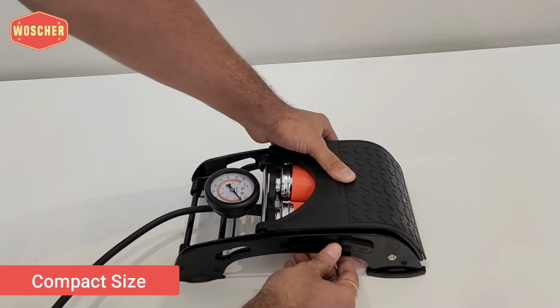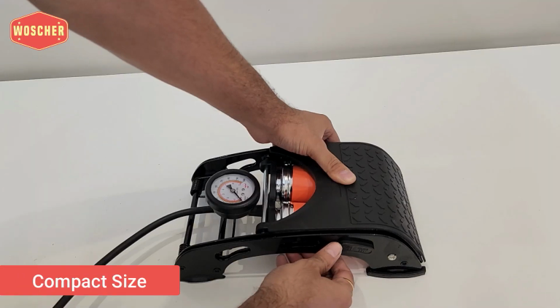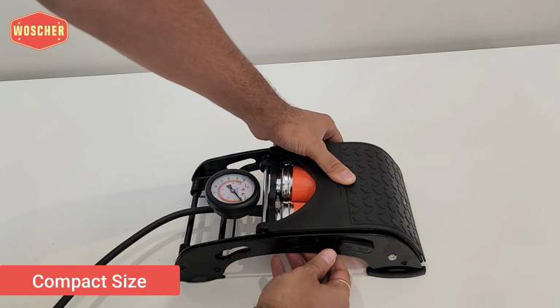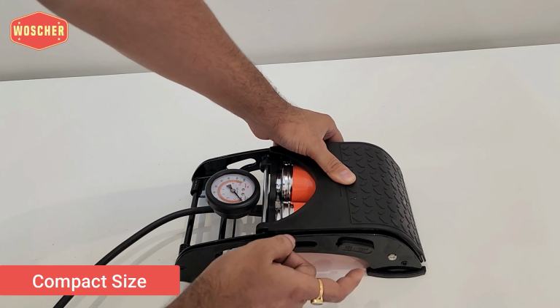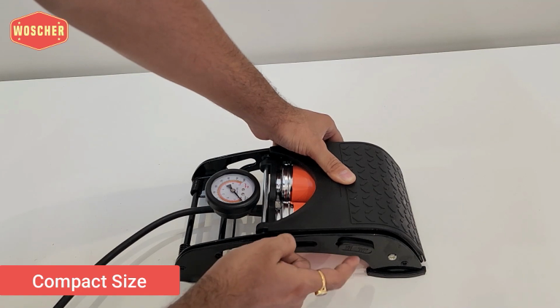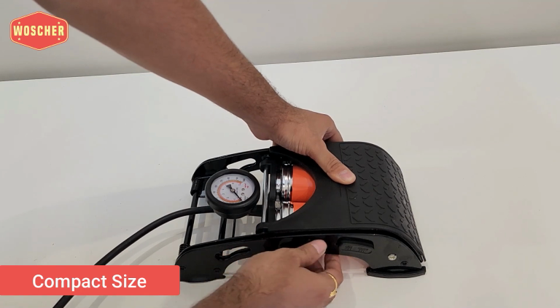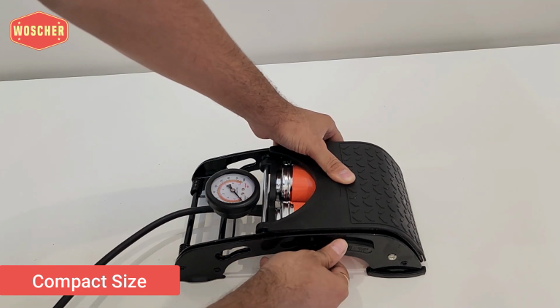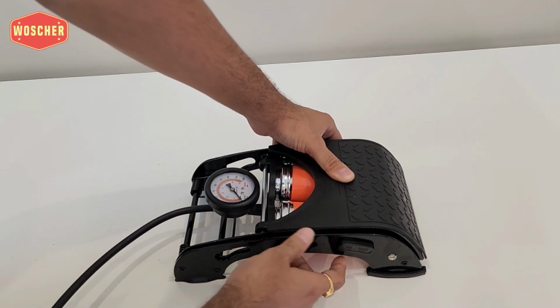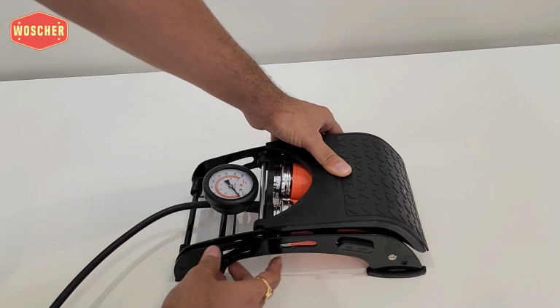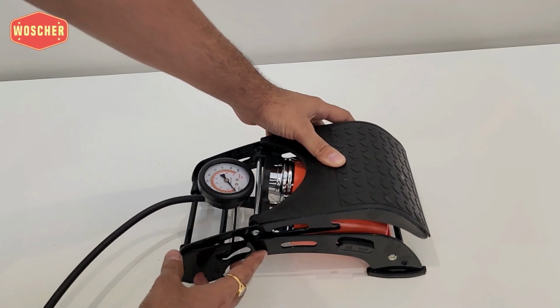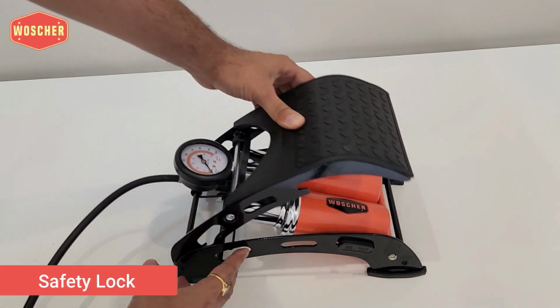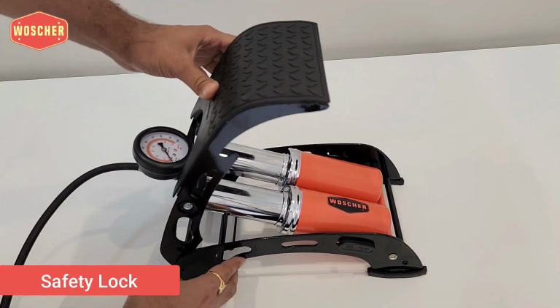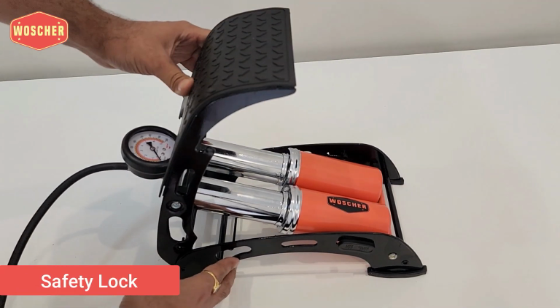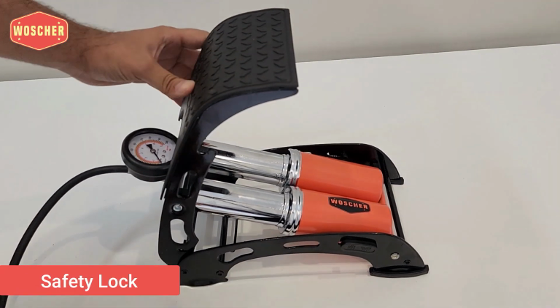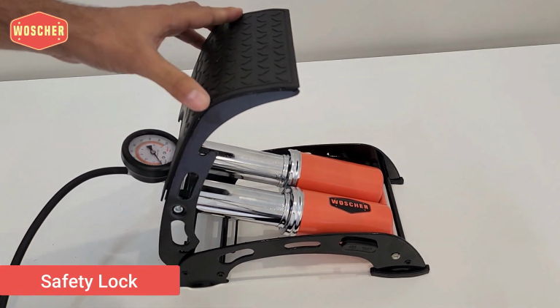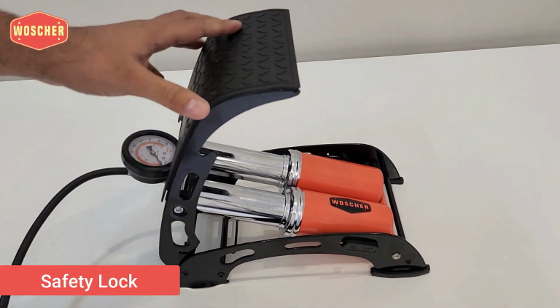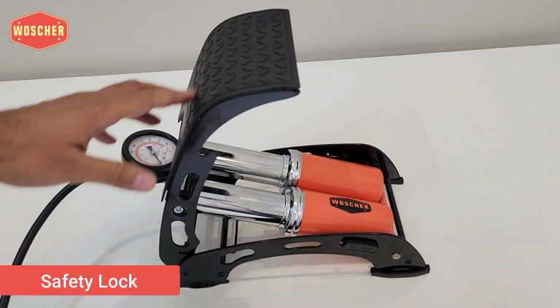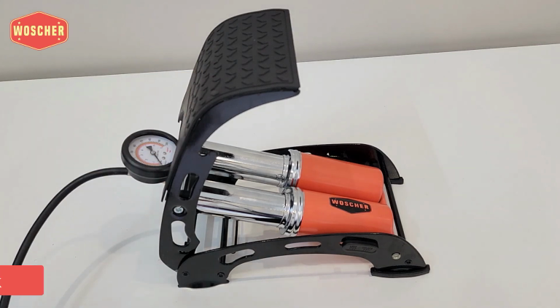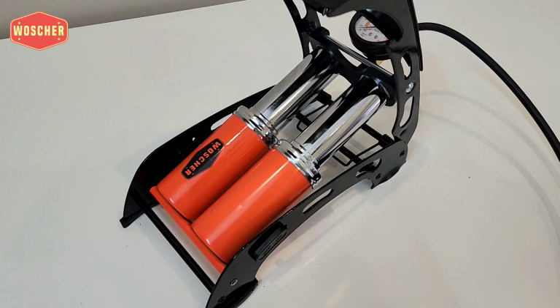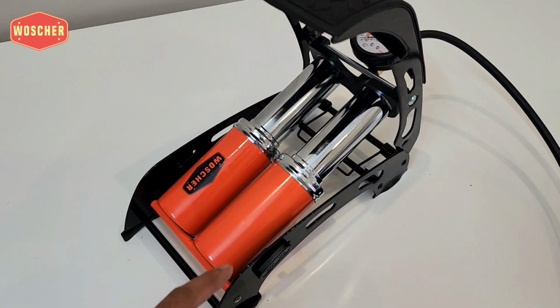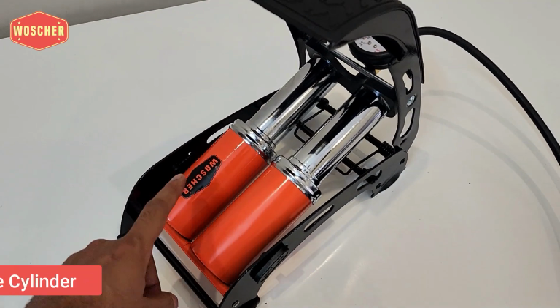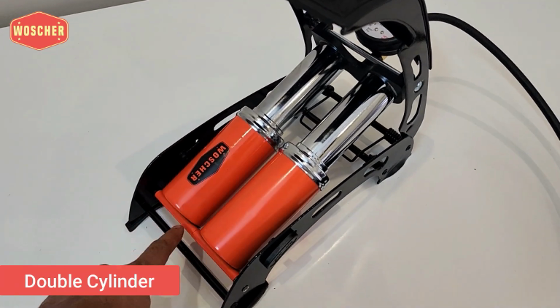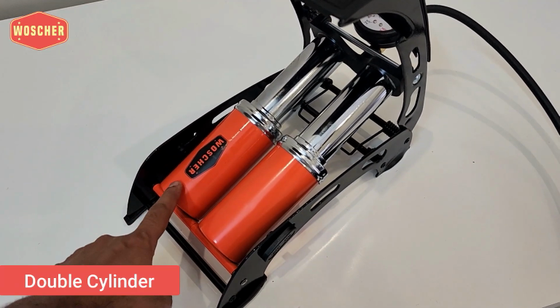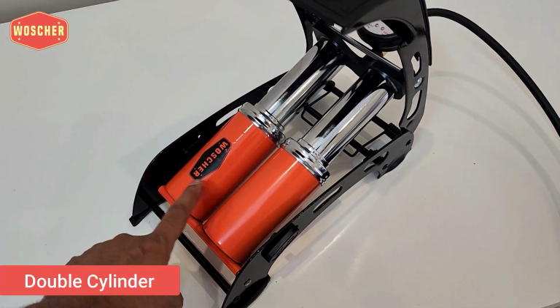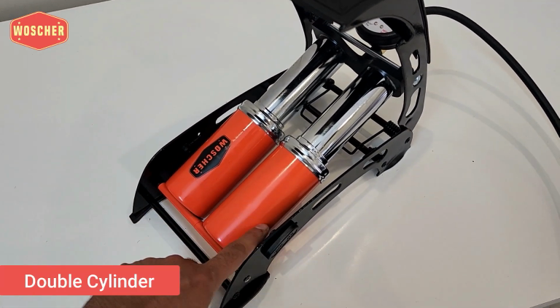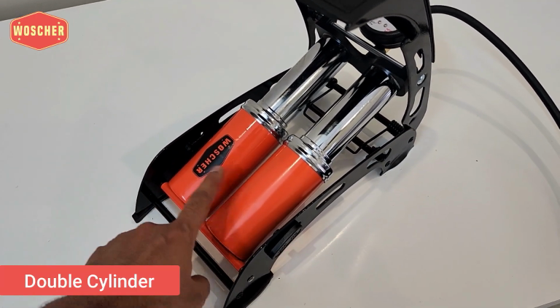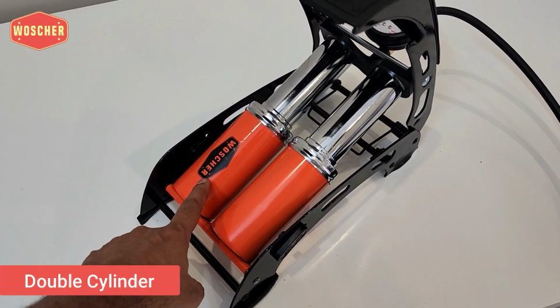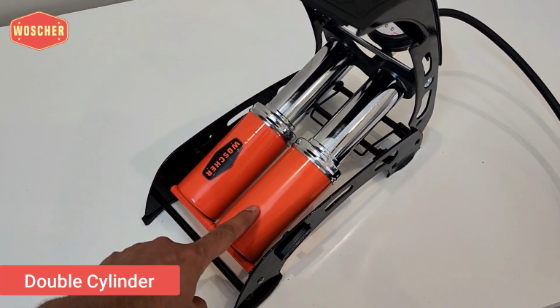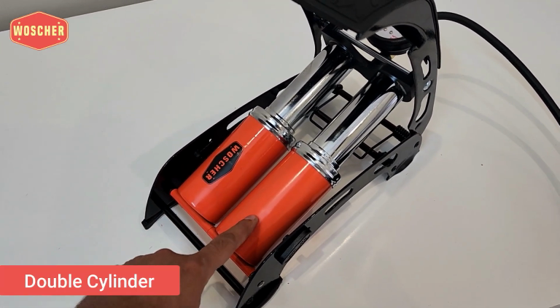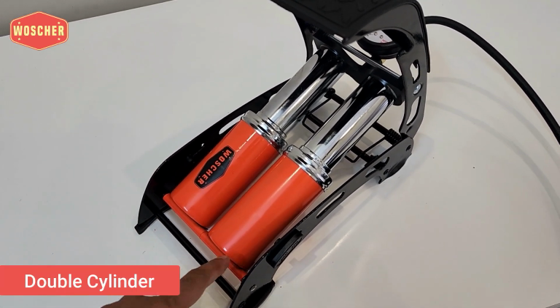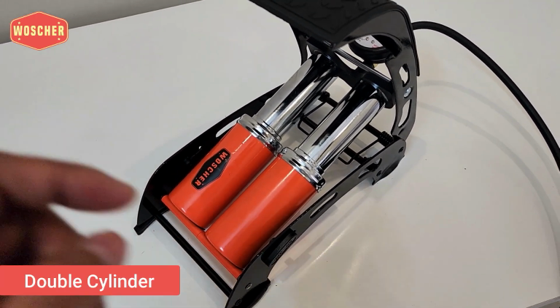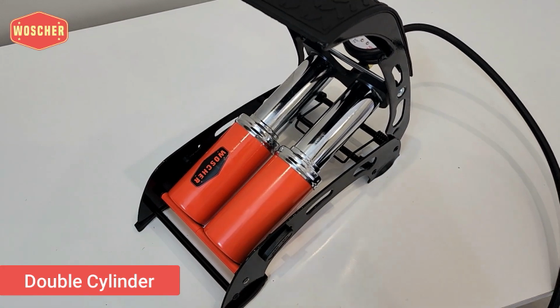This portable foot pump is compact in size and there is a safety lock on both sides to keep it in a folded position. It has a double-cylinder that generates high air pressure to inflate the tire quickly.